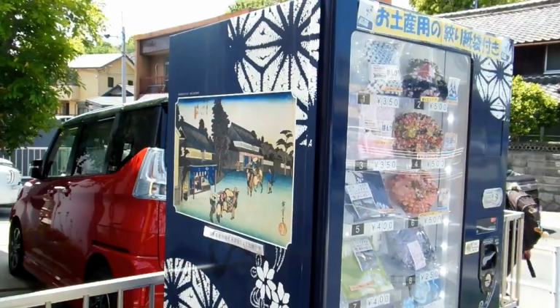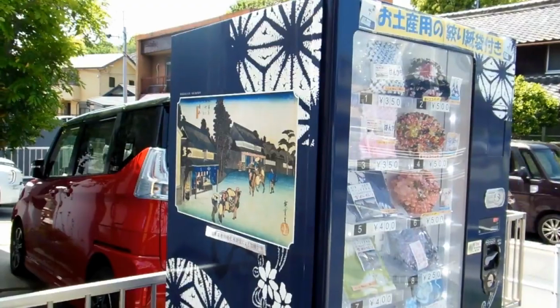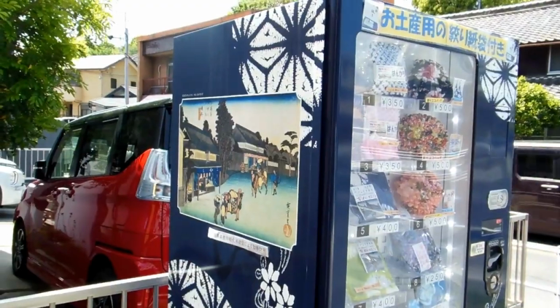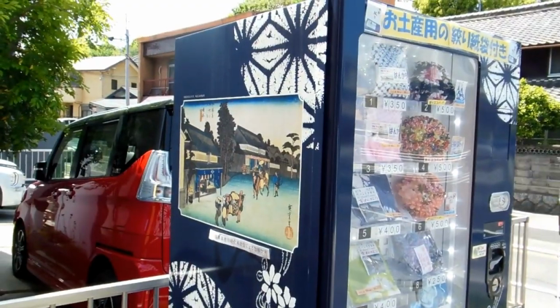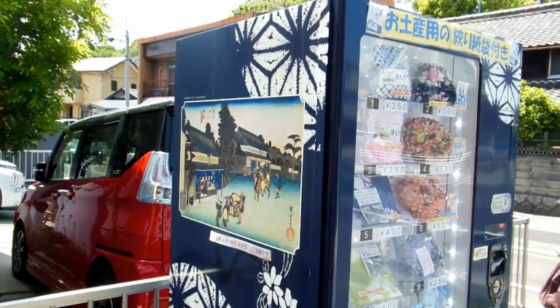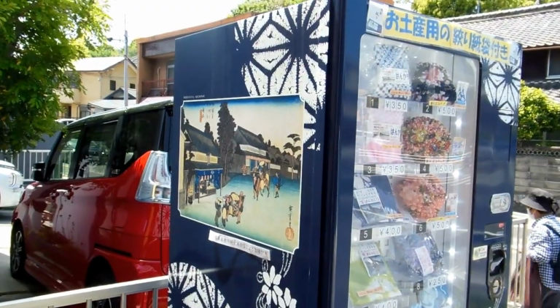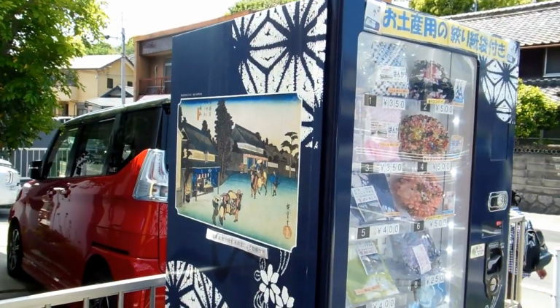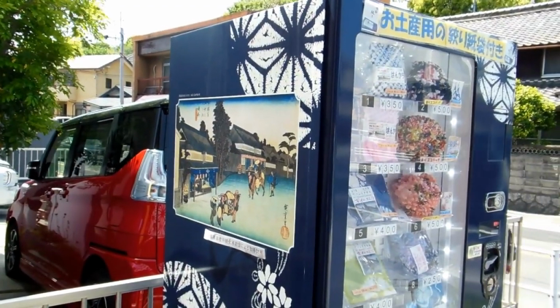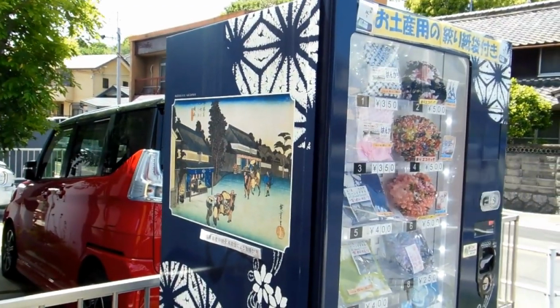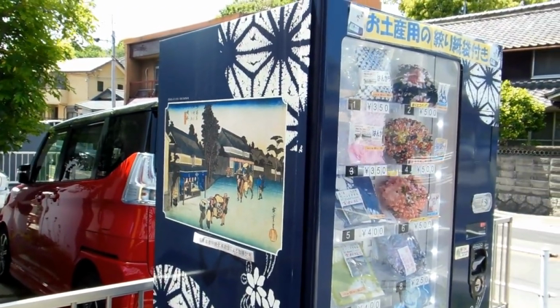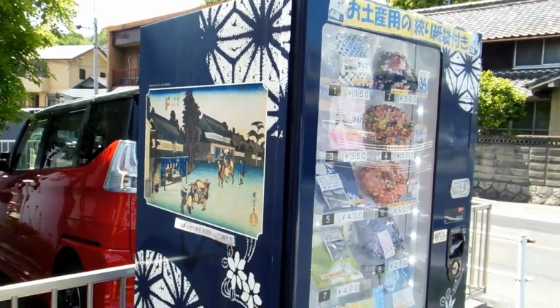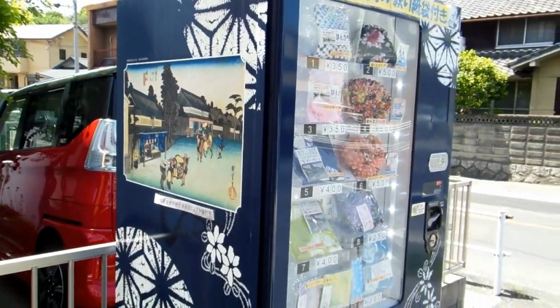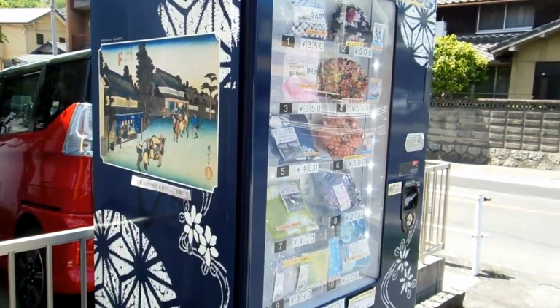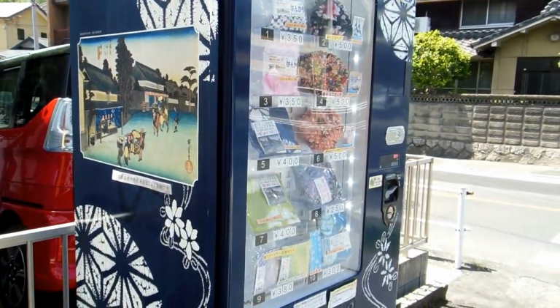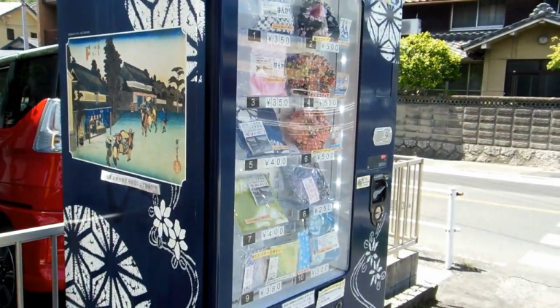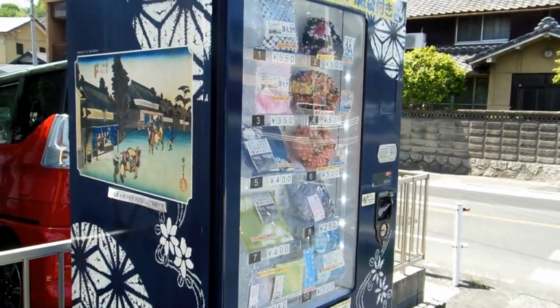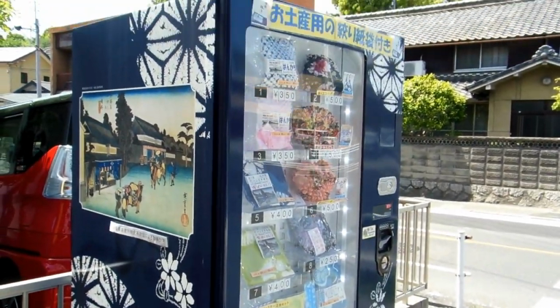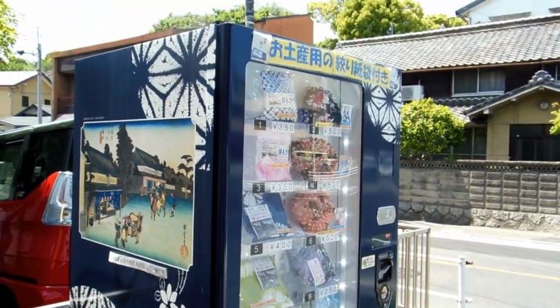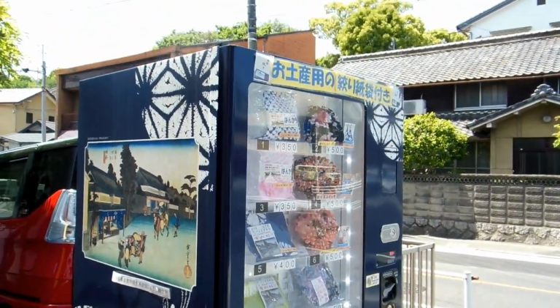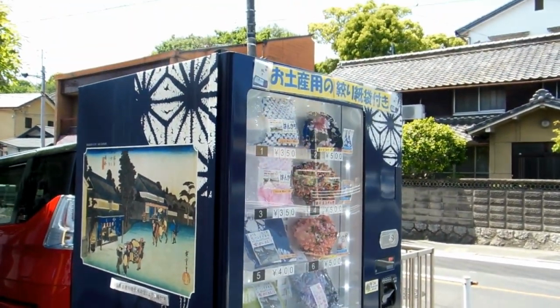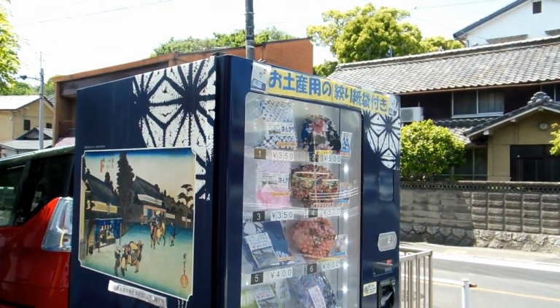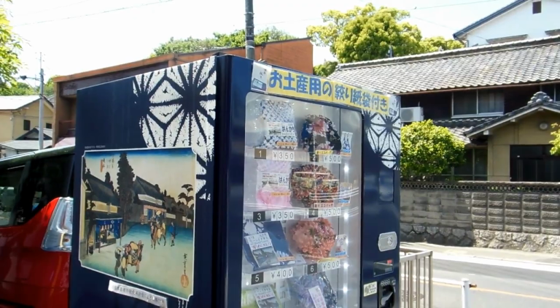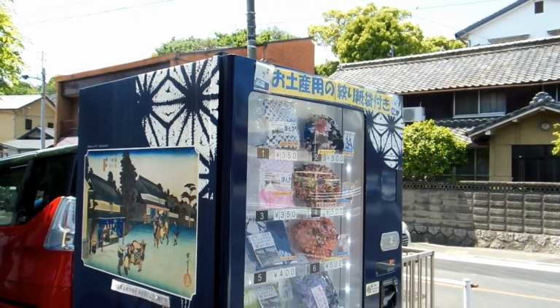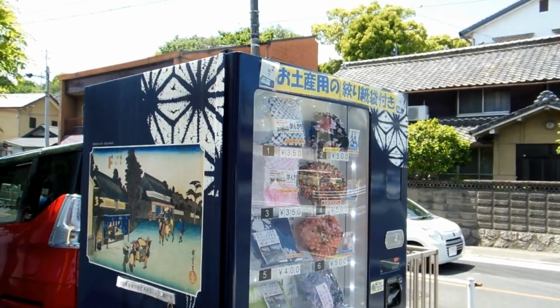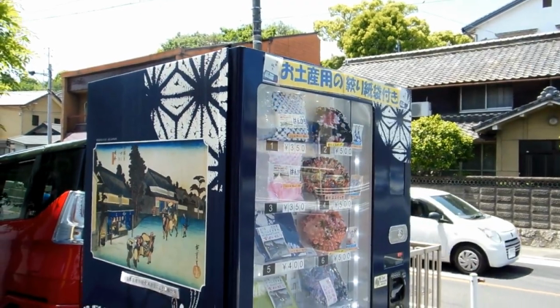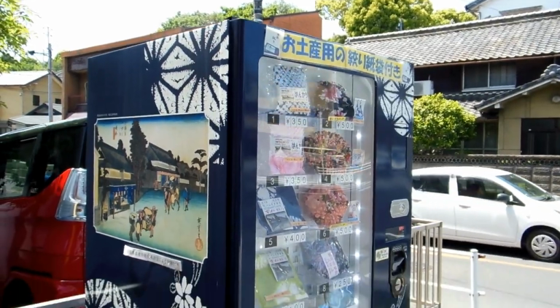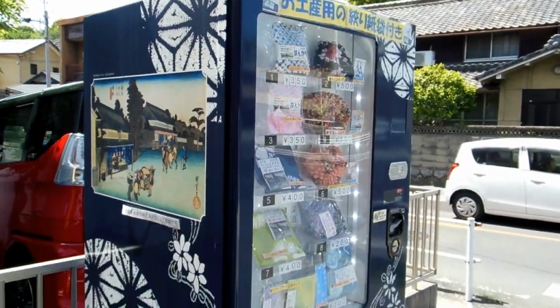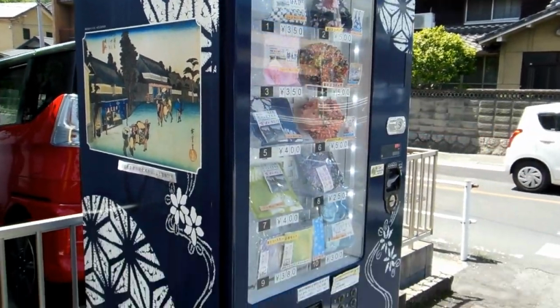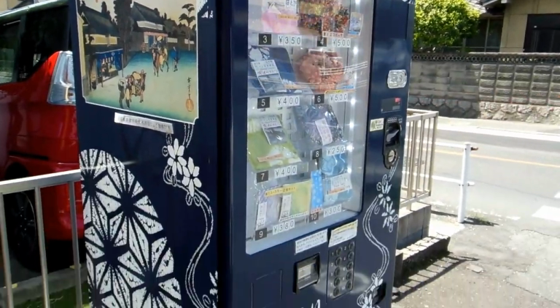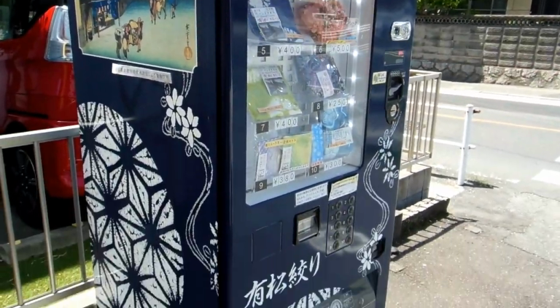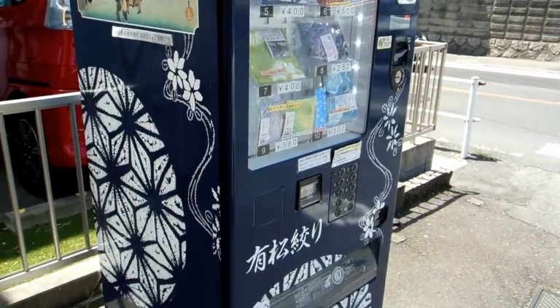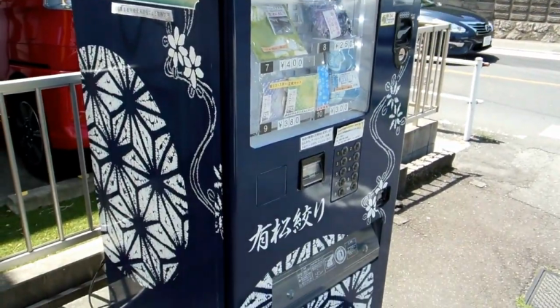Hey guys, another video for our vending machines and cool gadgets in Japan playlist. So you want to see a video we made from Arimatsu, an old postal town in Japan.